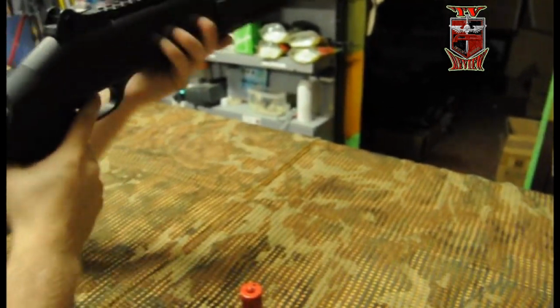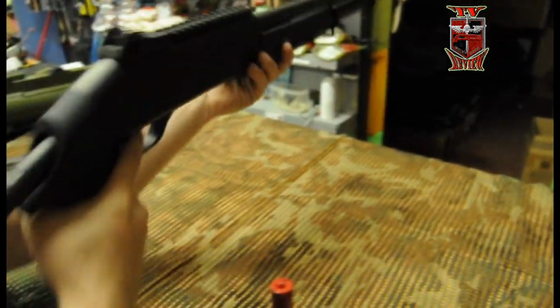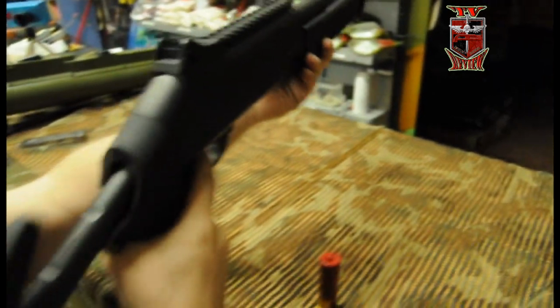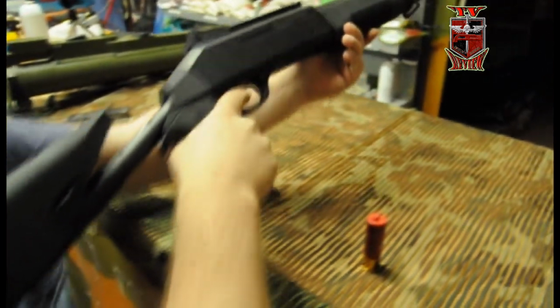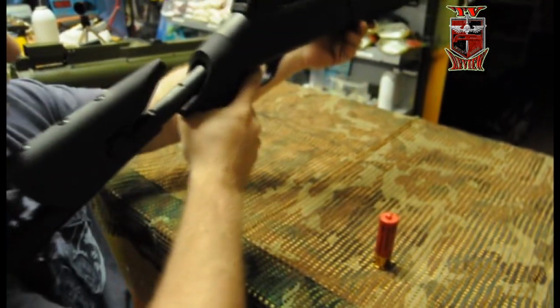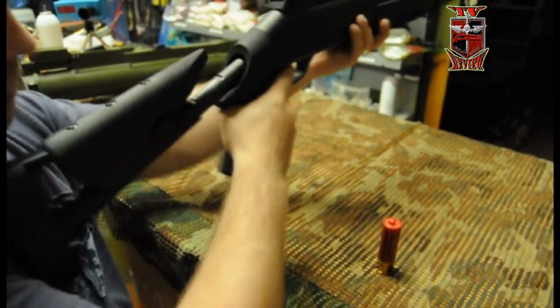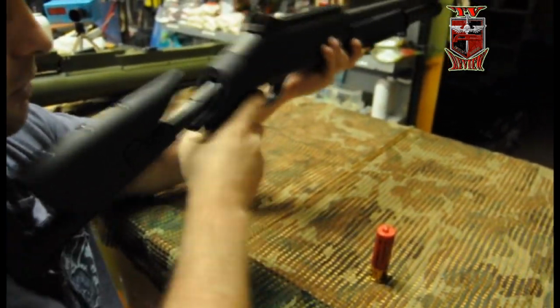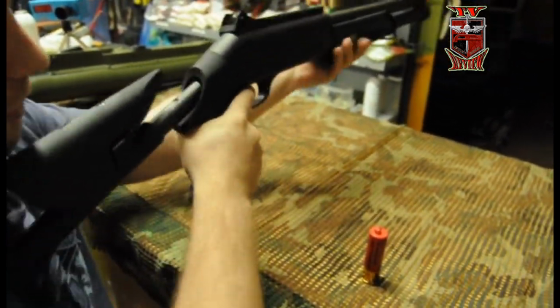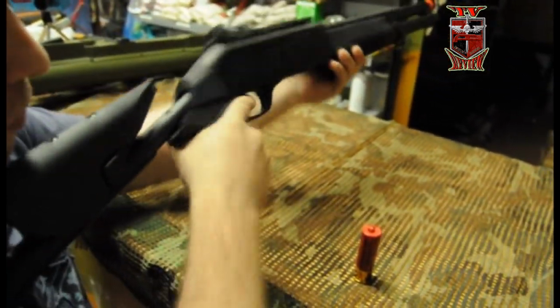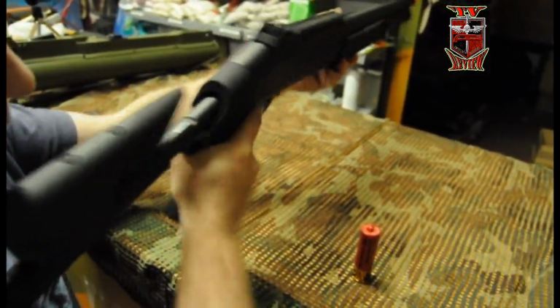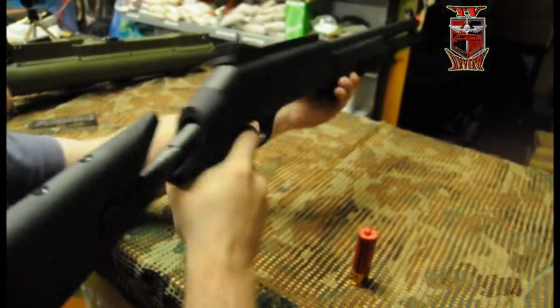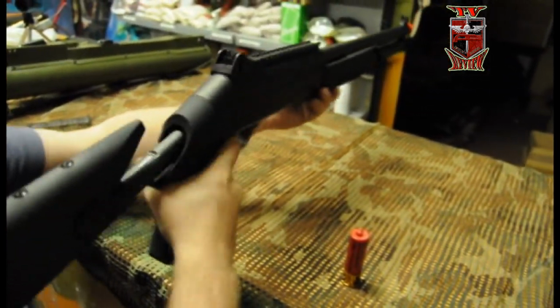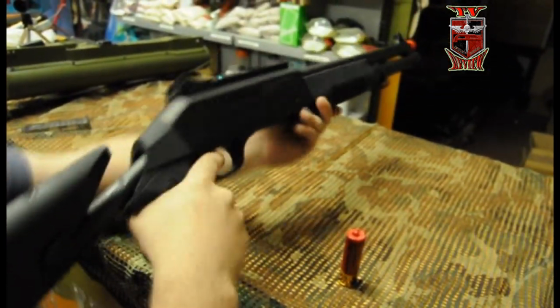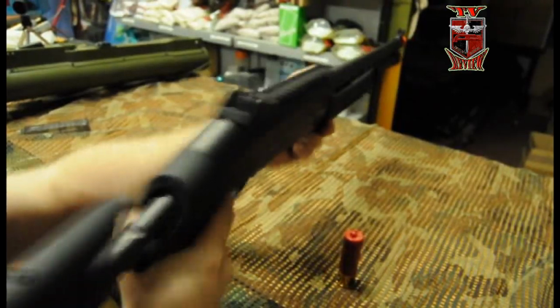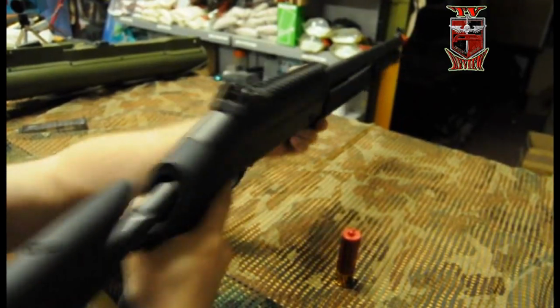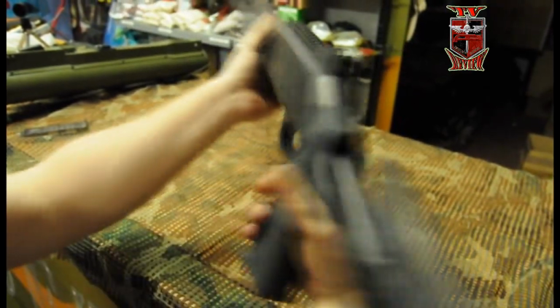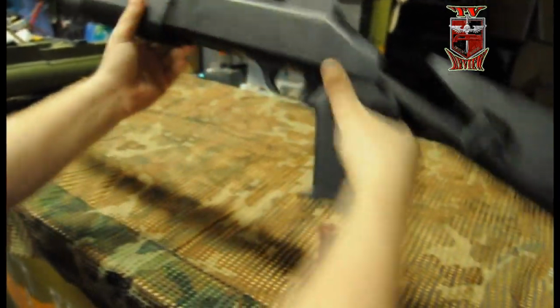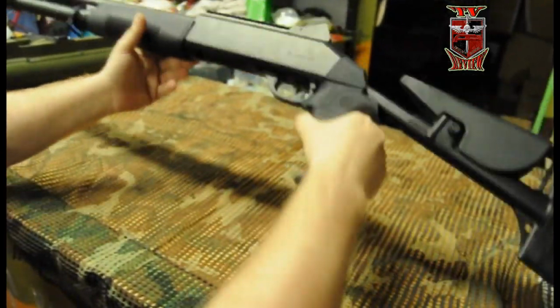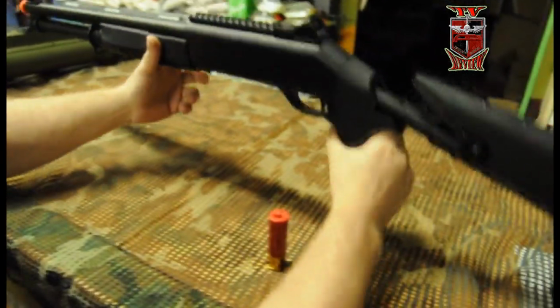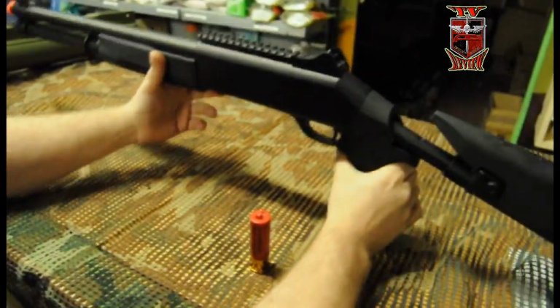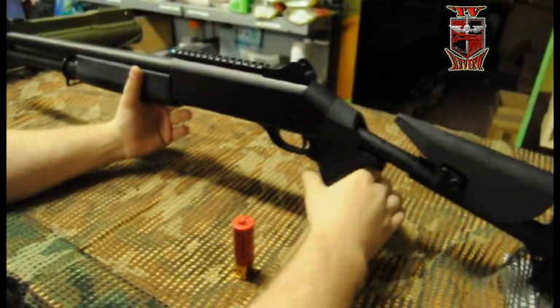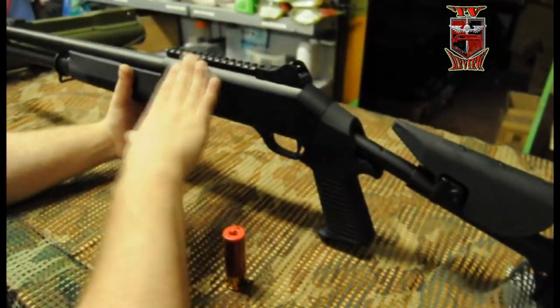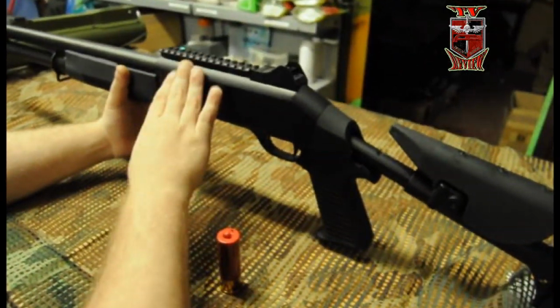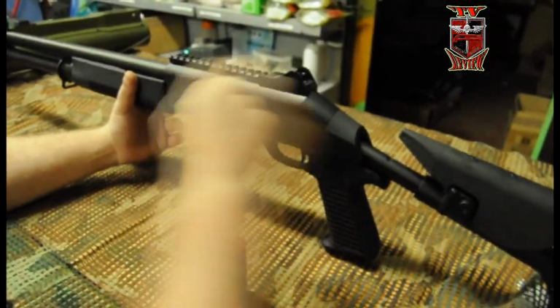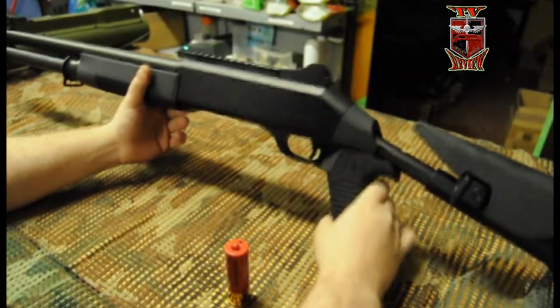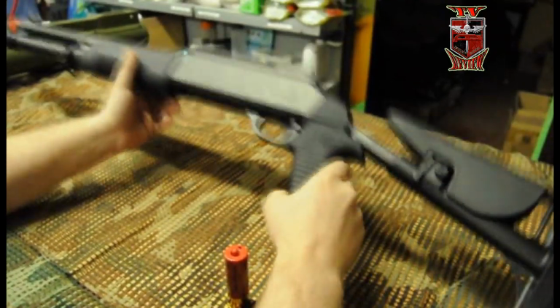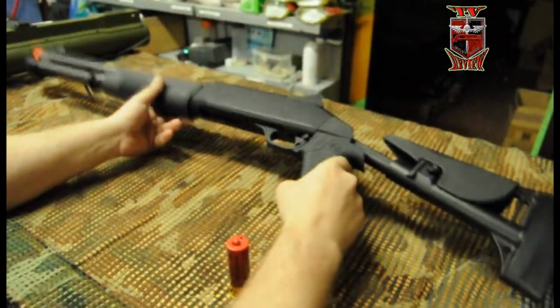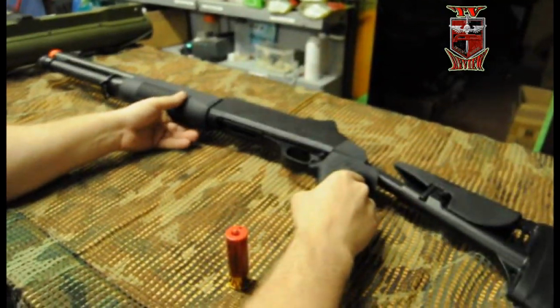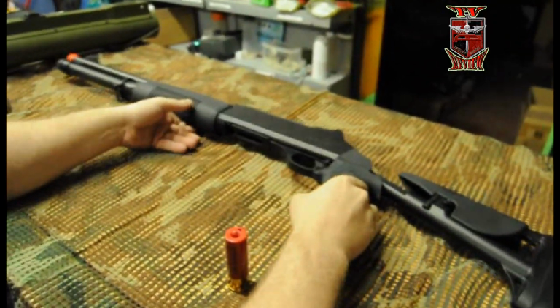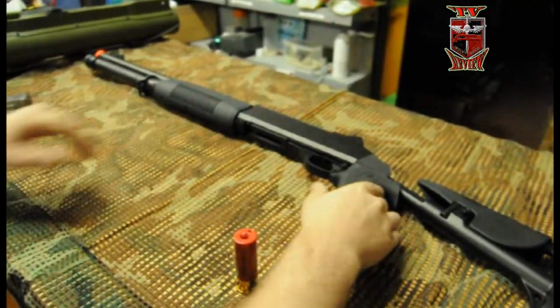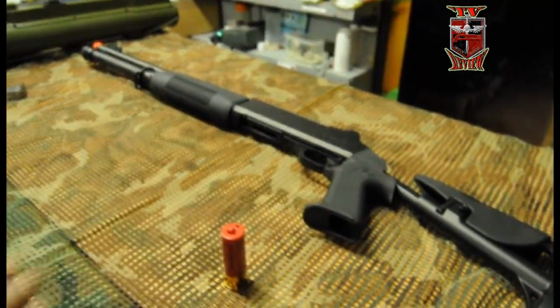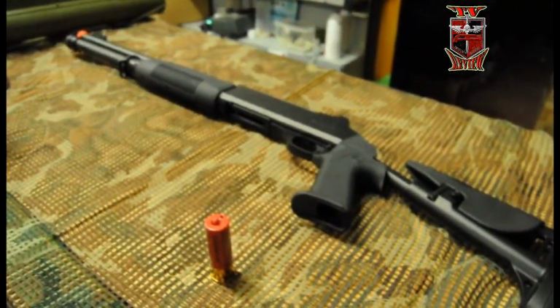Lo bueno de esta culata es que podríamos tirar la réplica sin que se moviera. Como podéis ver, tiene aquí arriba un RIS. Le podríamos meter un láser, una mira, lo que quisiéramos, sin ningún problema.